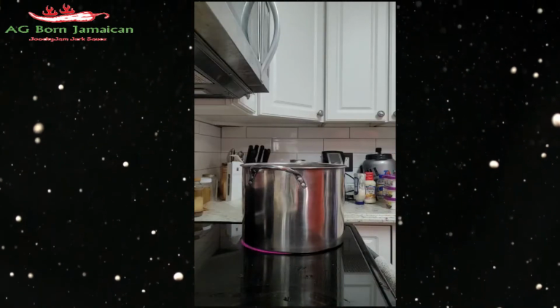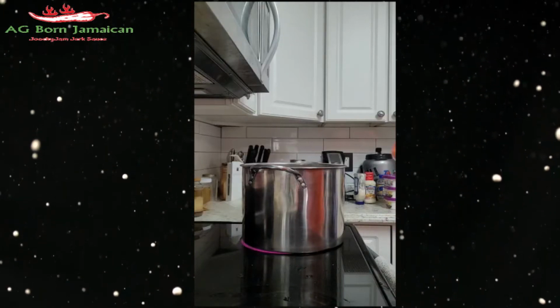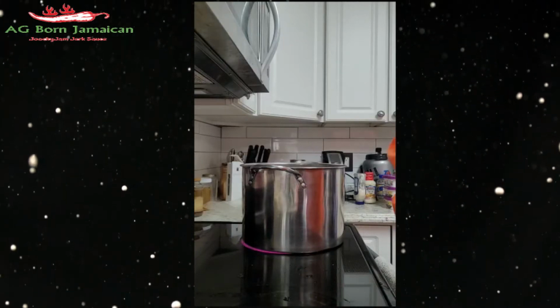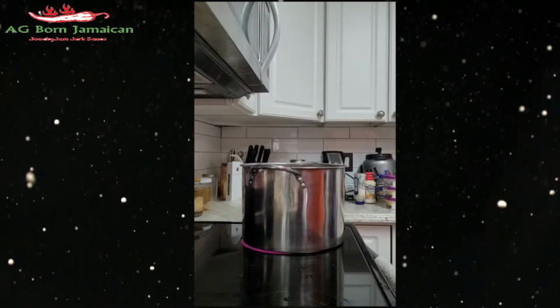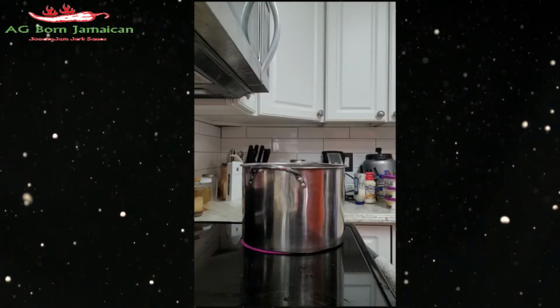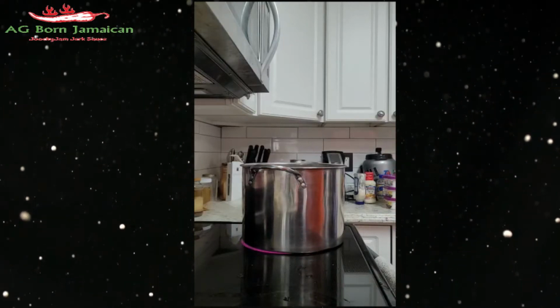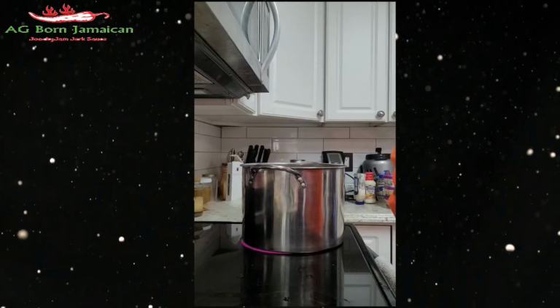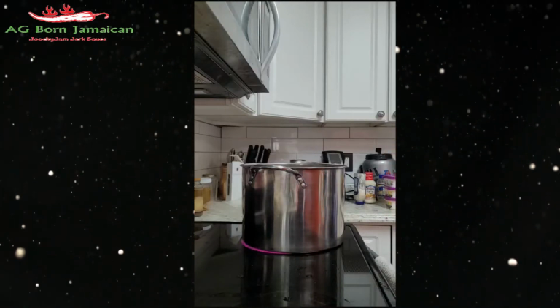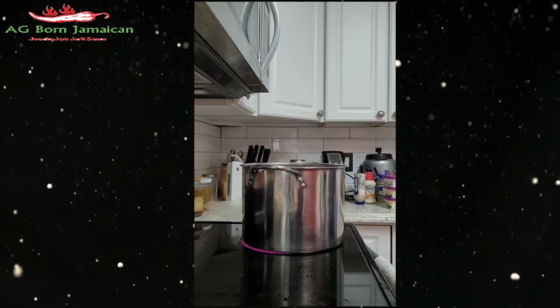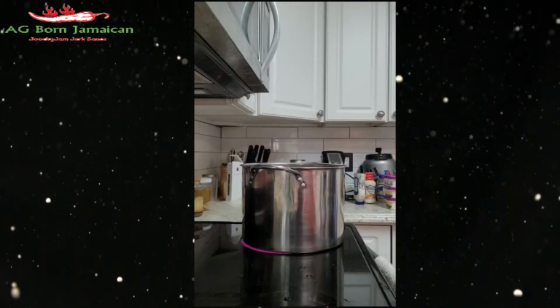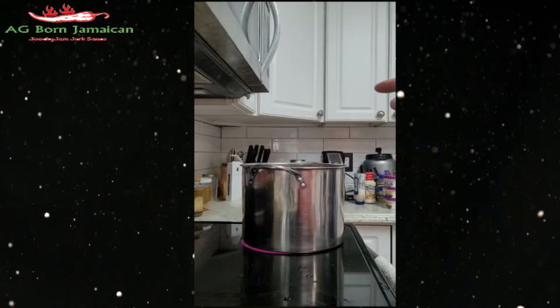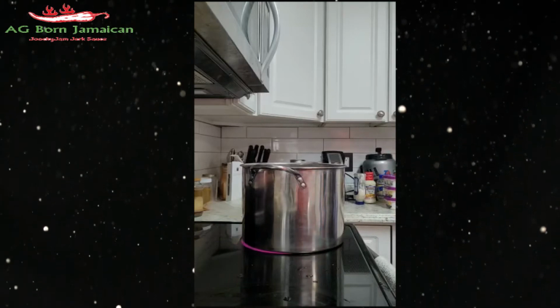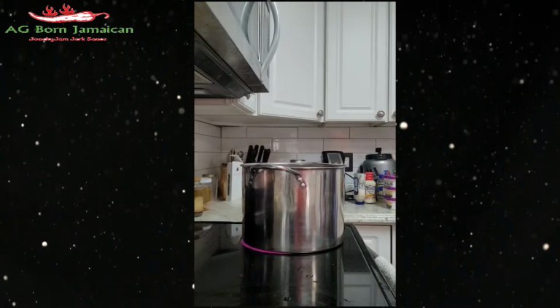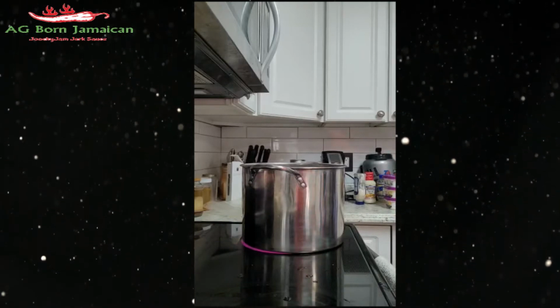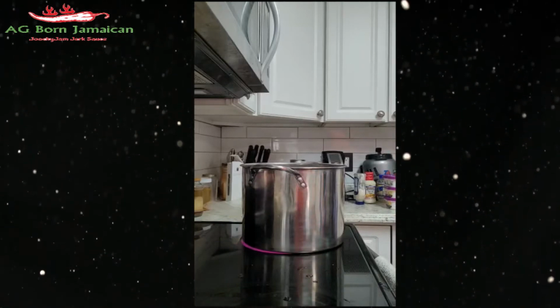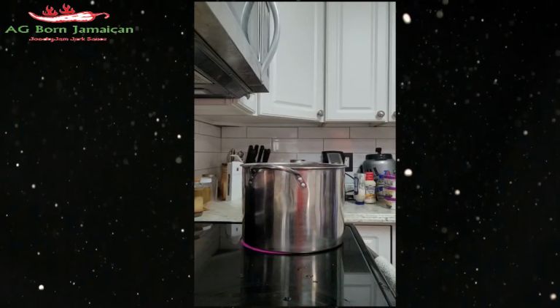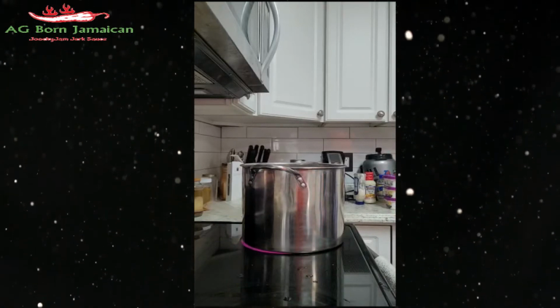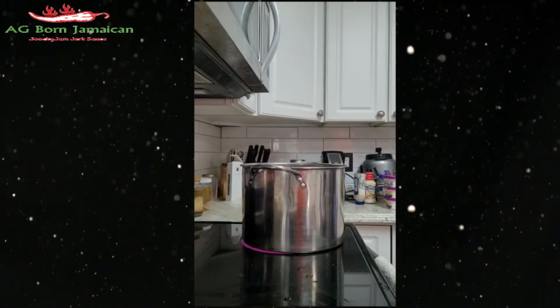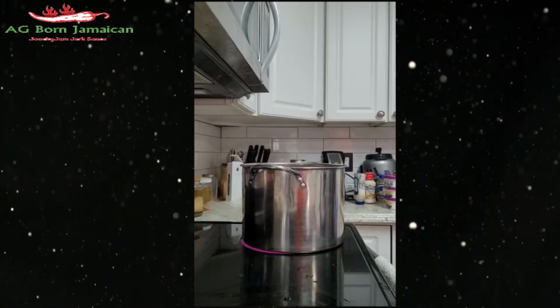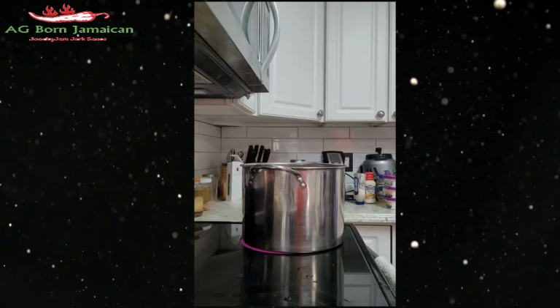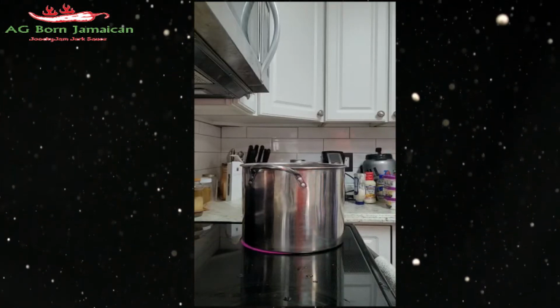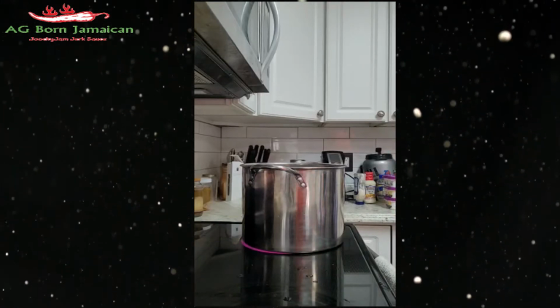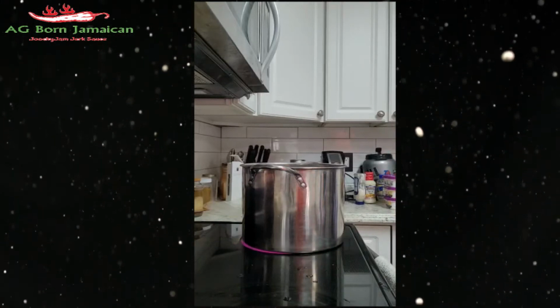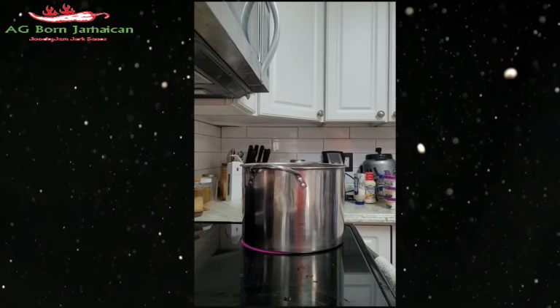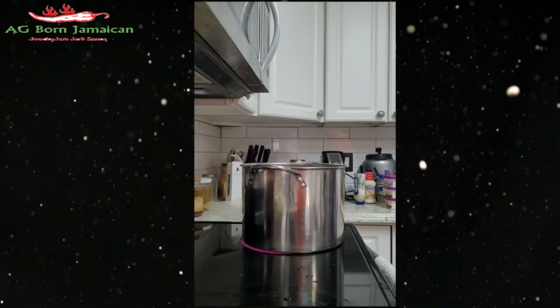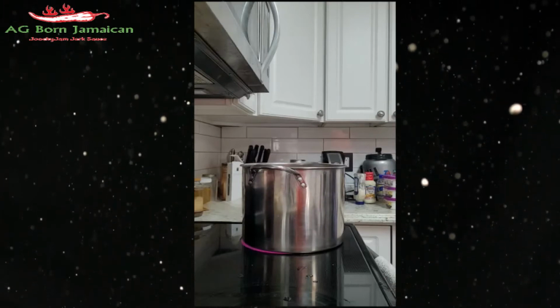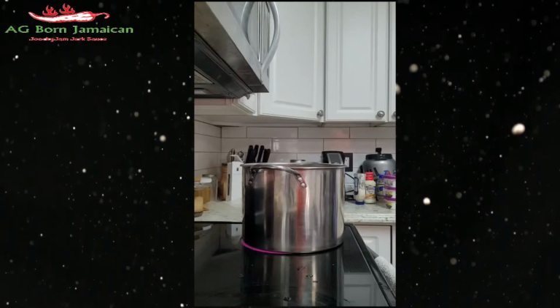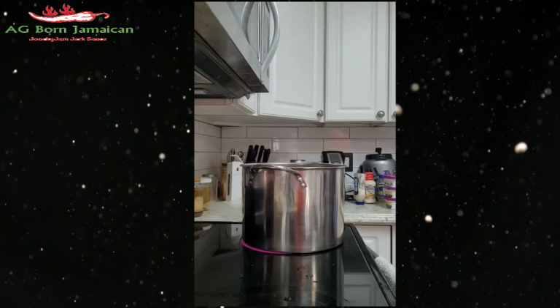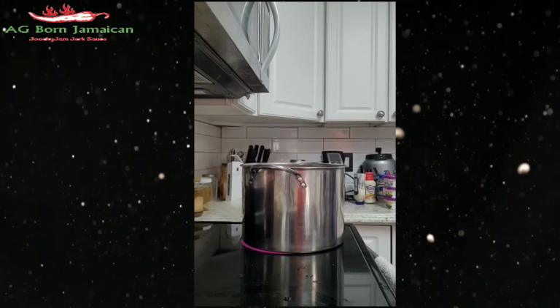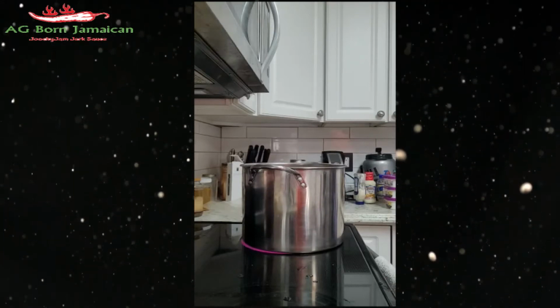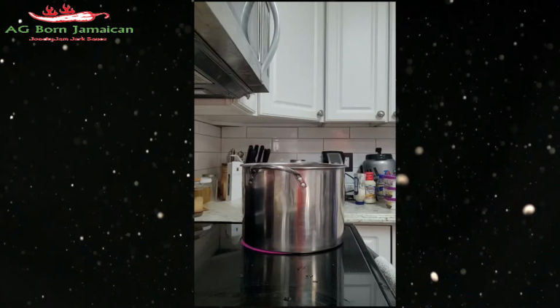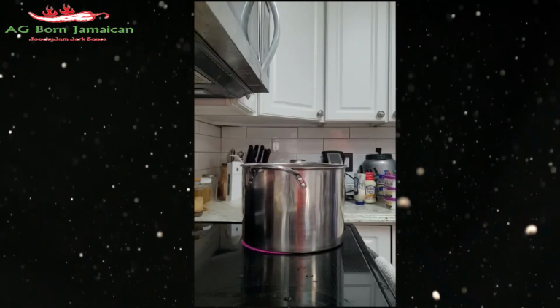Then I'm gonna start putting the seafood in. But until that cooks down, I'm gonna give it about 25 to 30 minutes to cook, then I'm gonna start putting the seafood in.